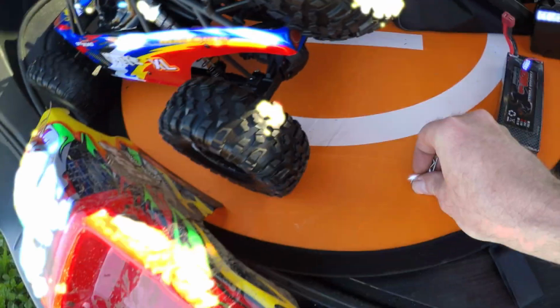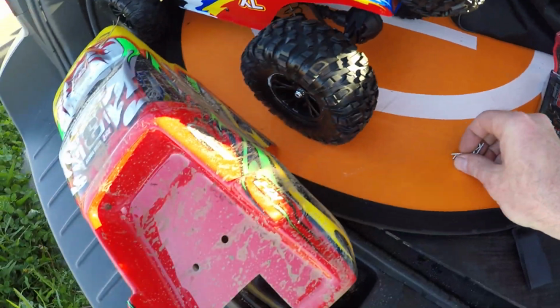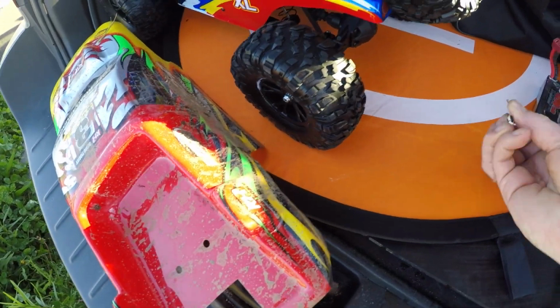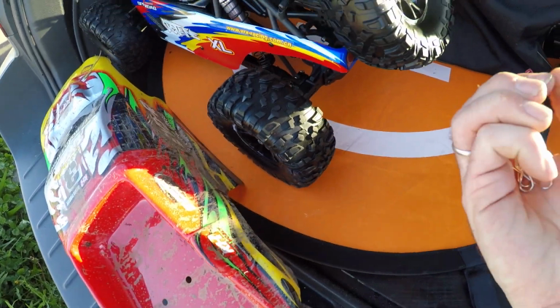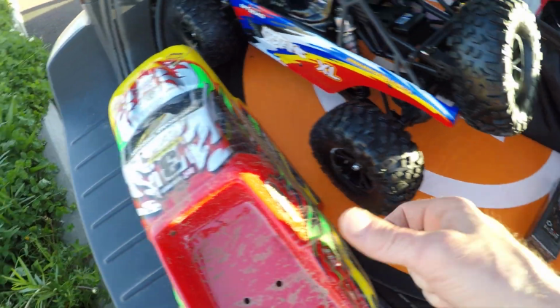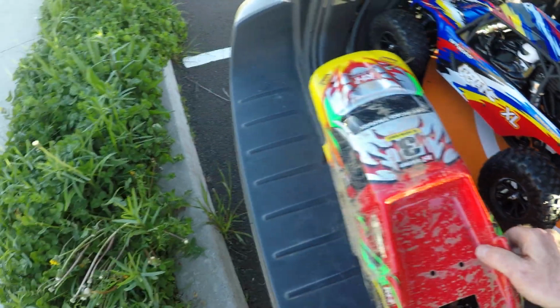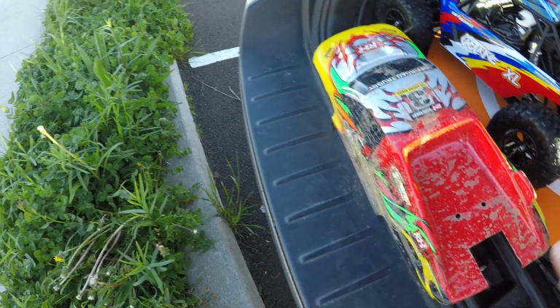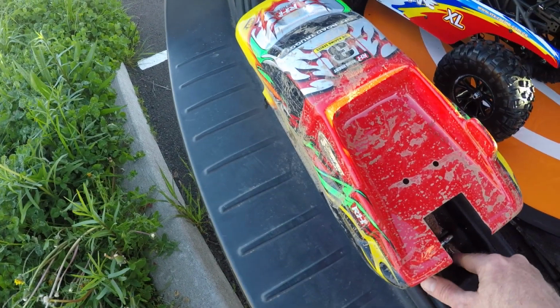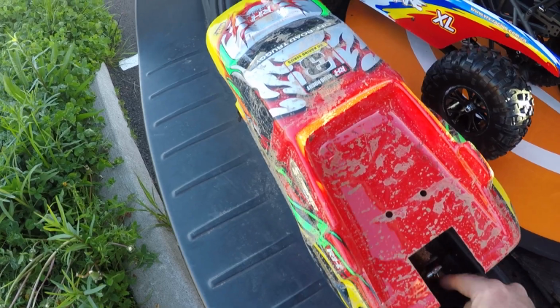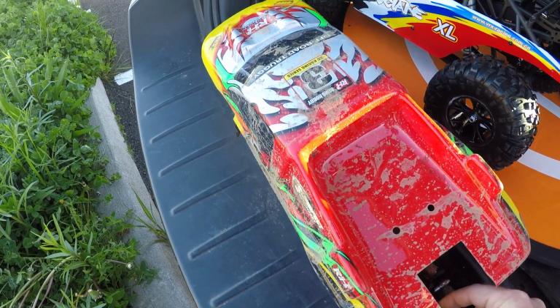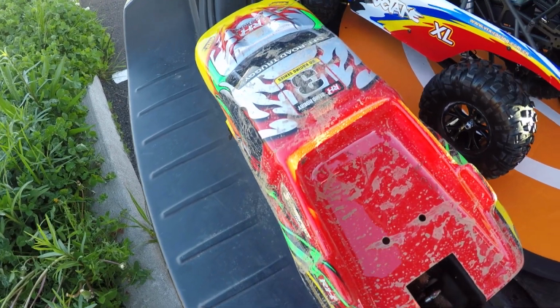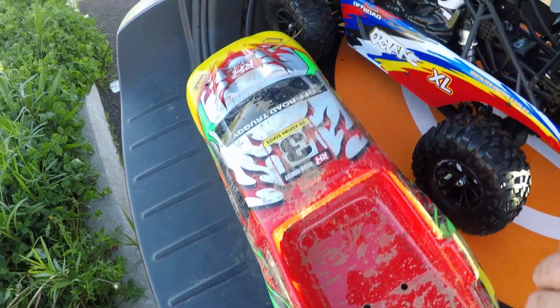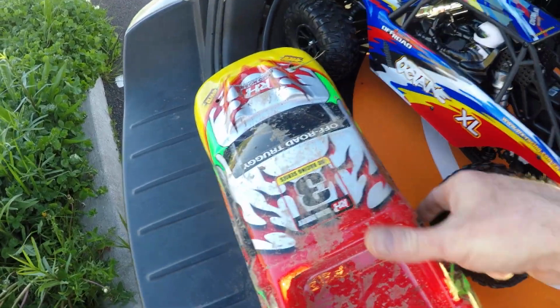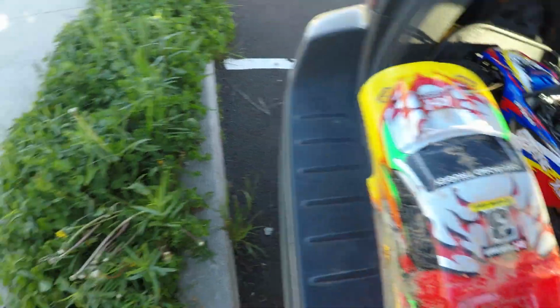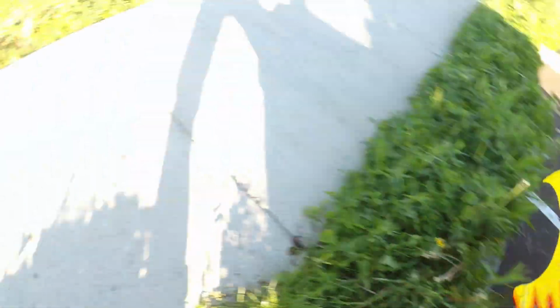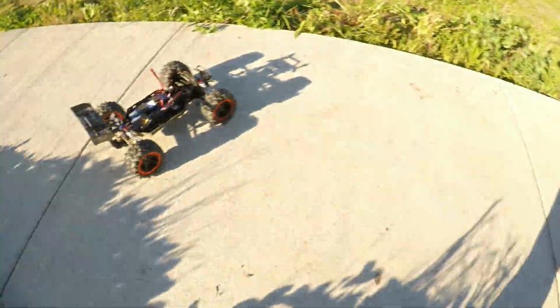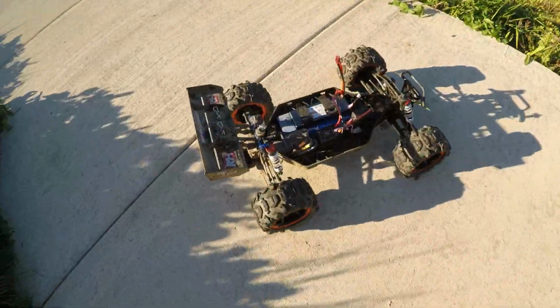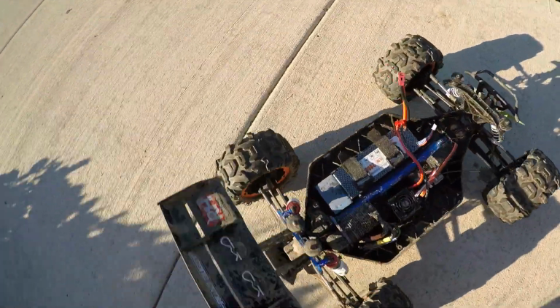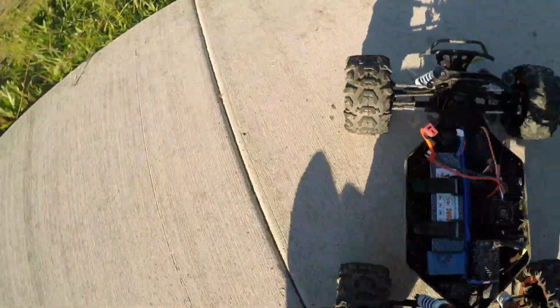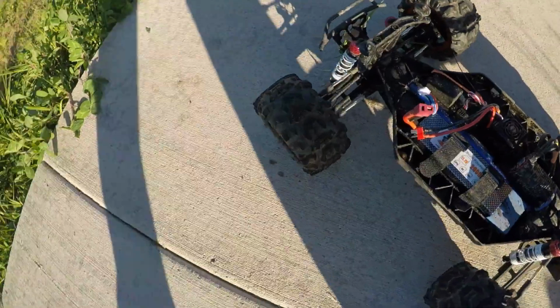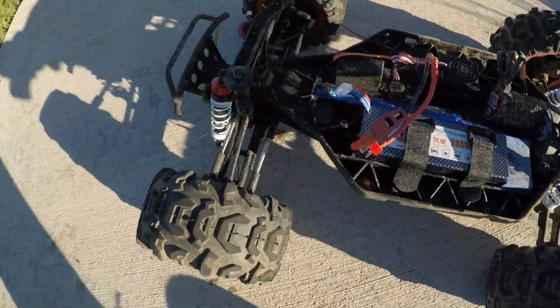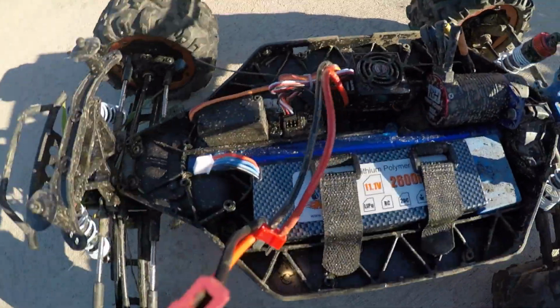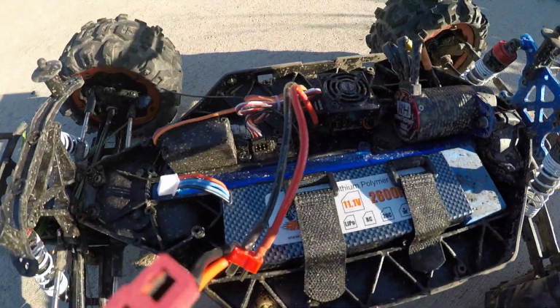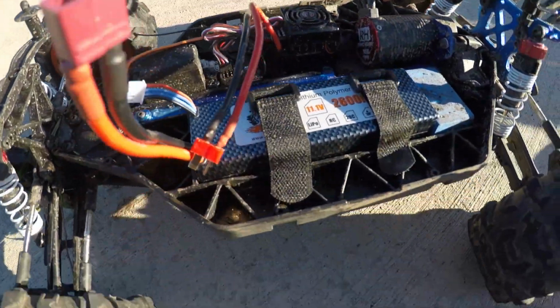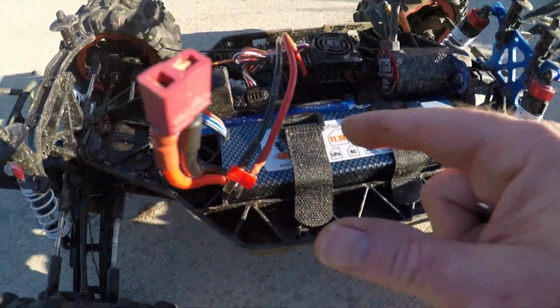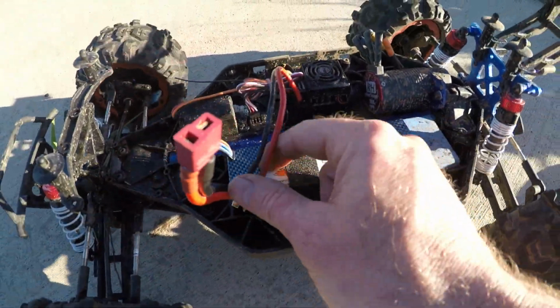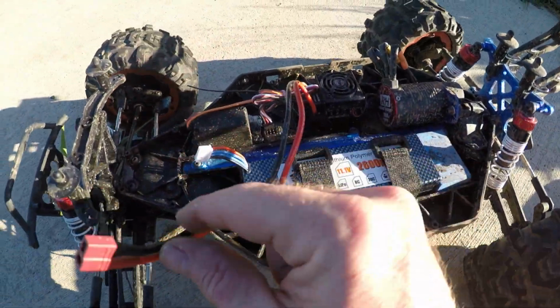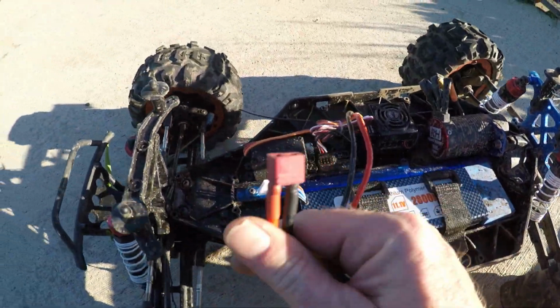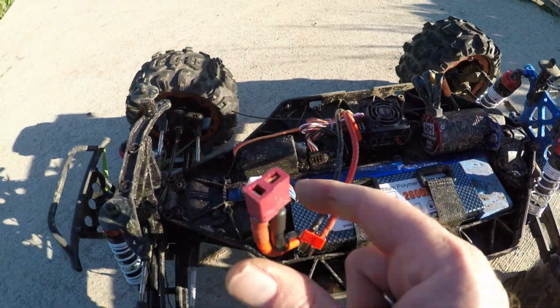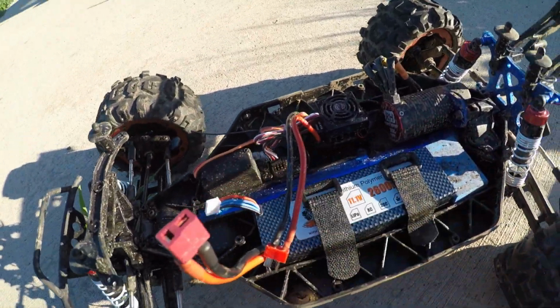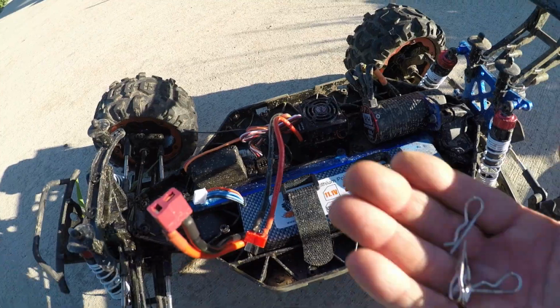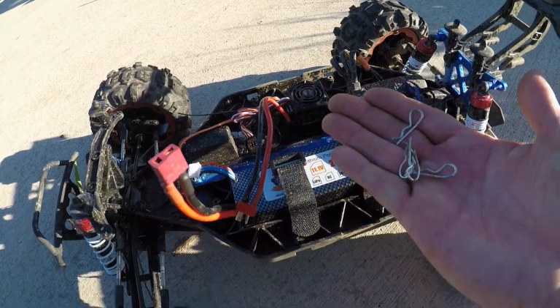So now we're going to try that 3S battery. It's all ready to go. I'm just going to get the pins and put the canopy on and get this battery applied. This is a 2600 3S, 11.1 volt, with the same Dean's connector. So we're good to go.